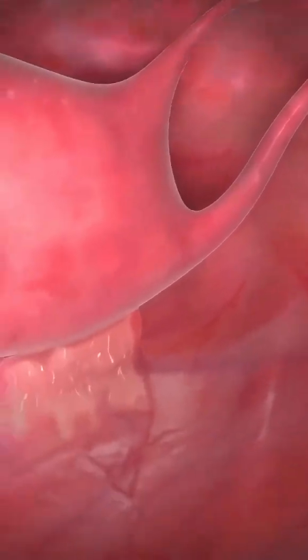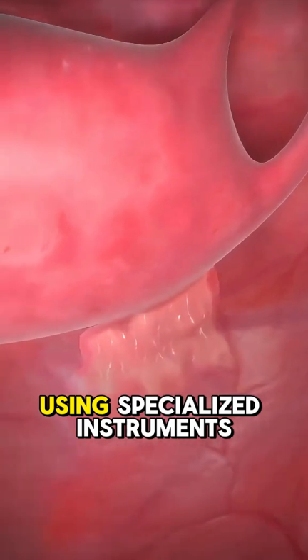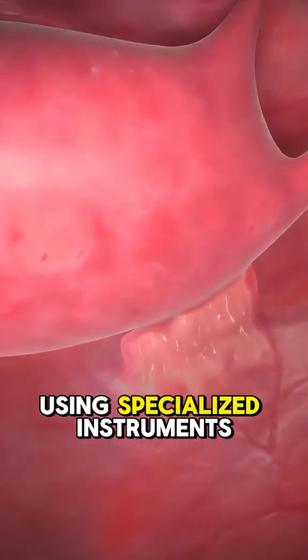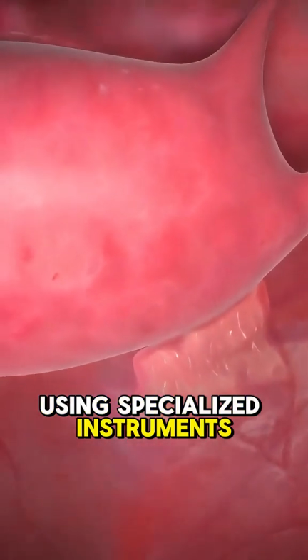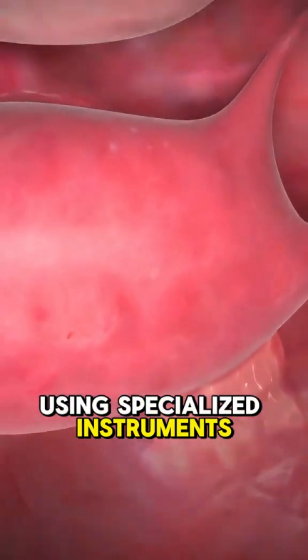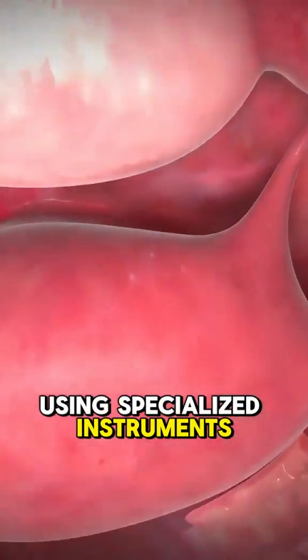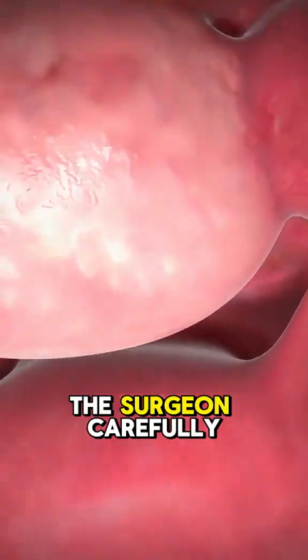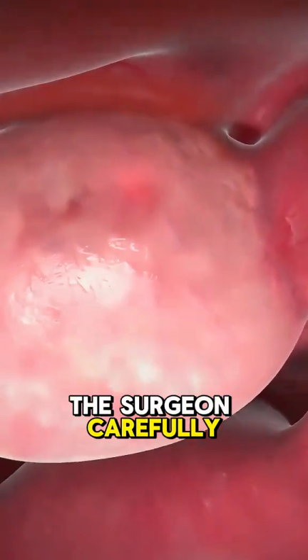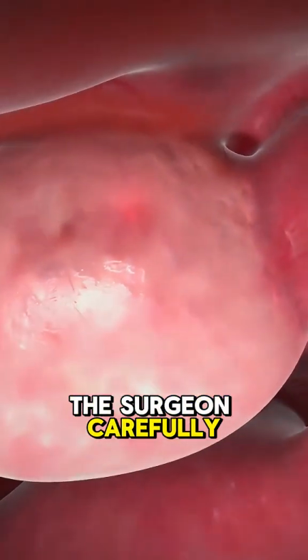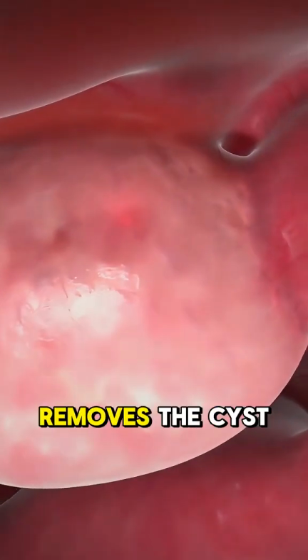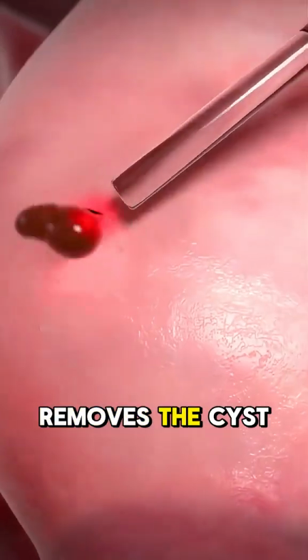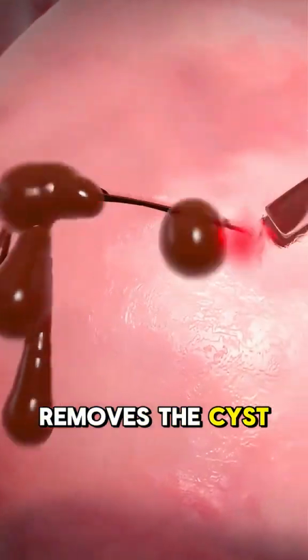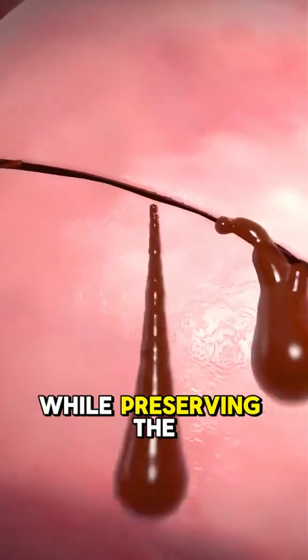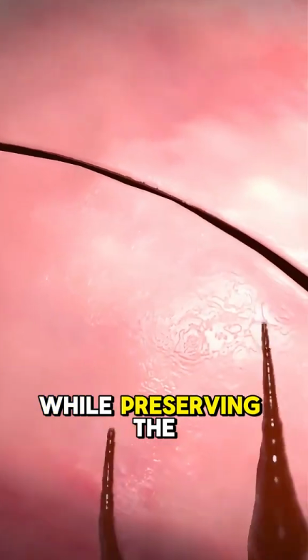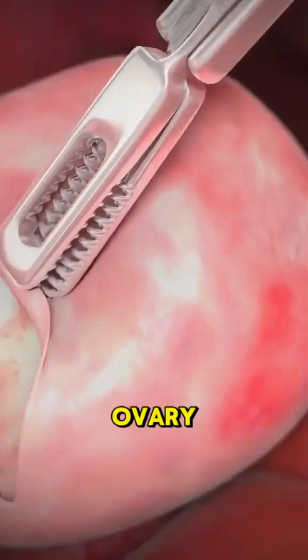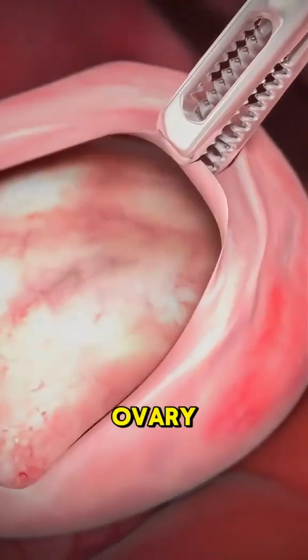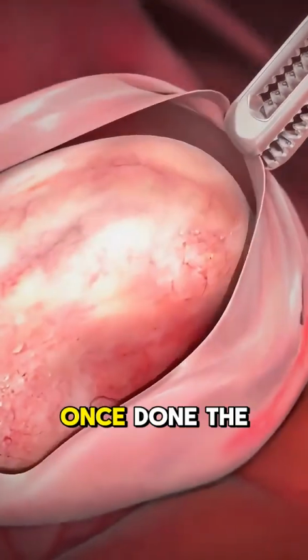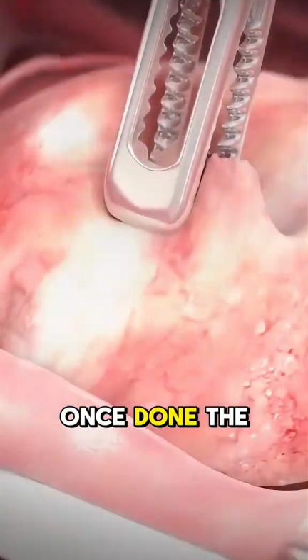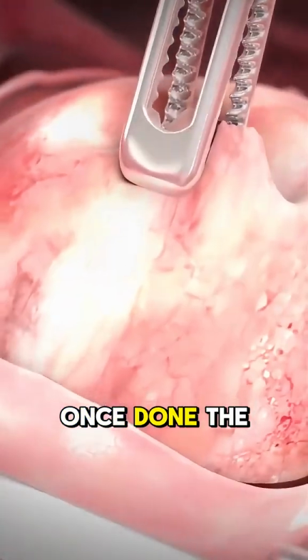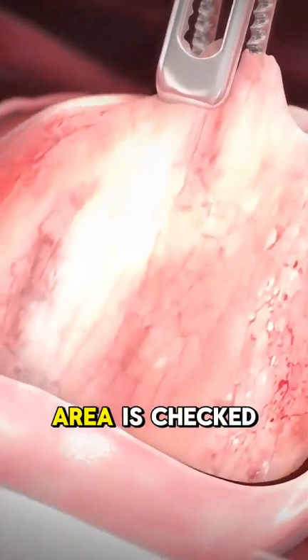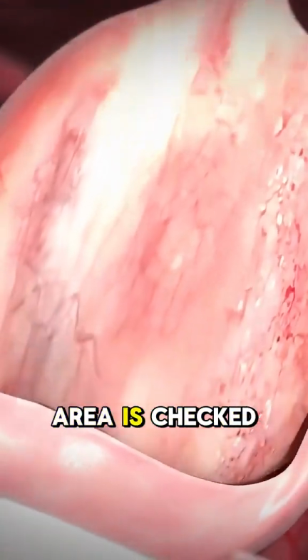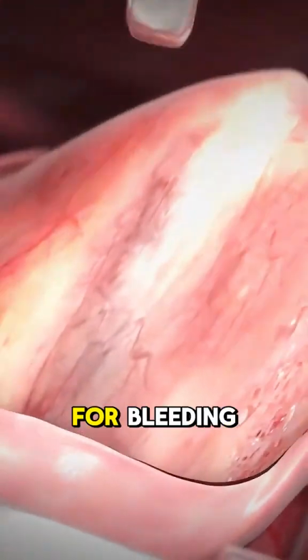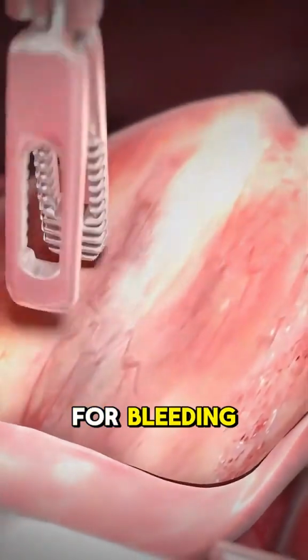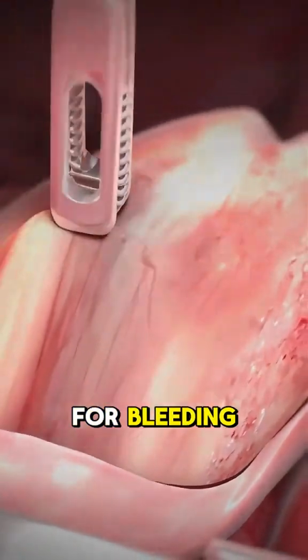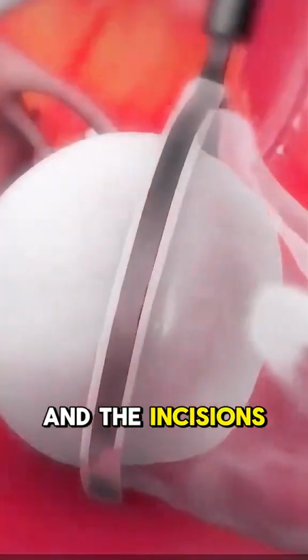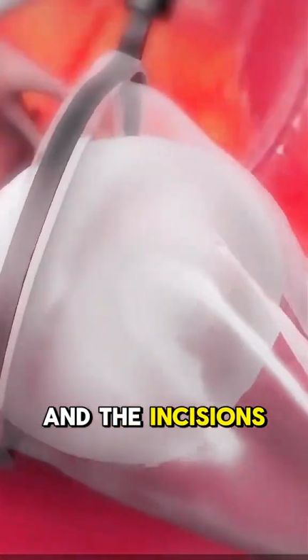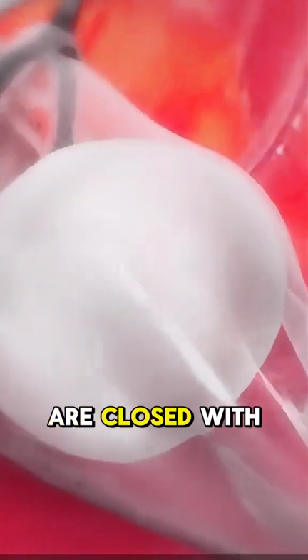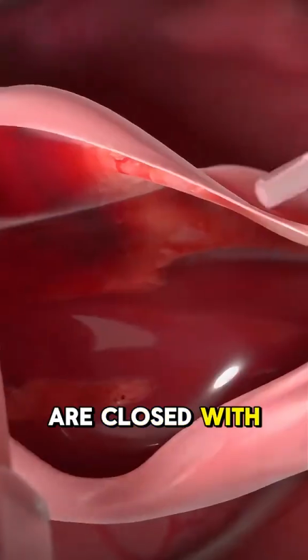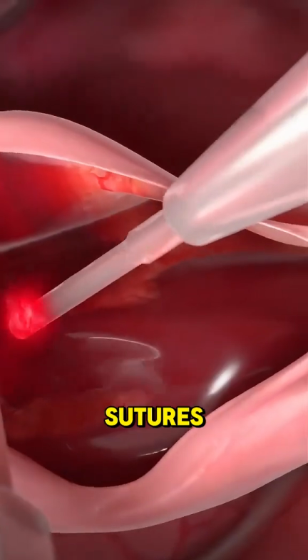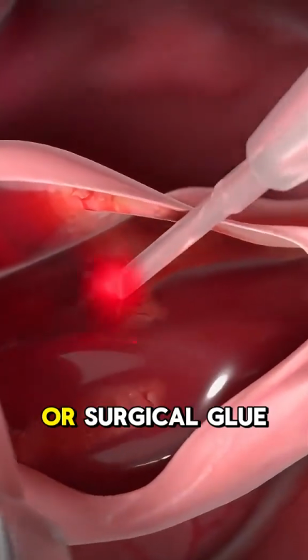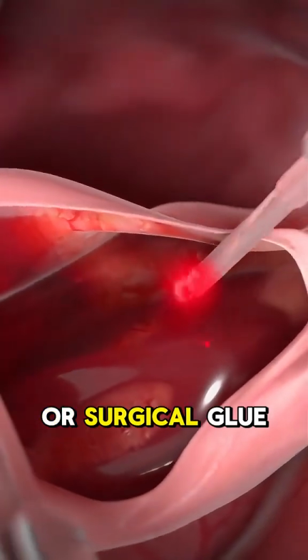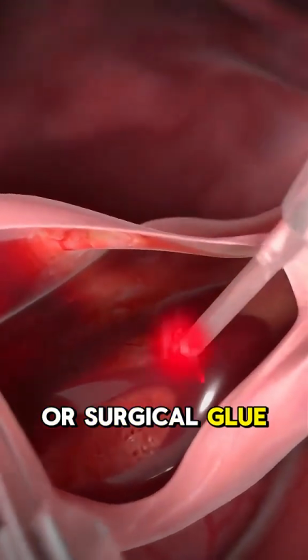Using specialized instruments, the surgeon carefully removes the cyst while preserving the ovary. Once done, the area is checked for bleeding, and the incisions are closed with sutures or surgical glue.